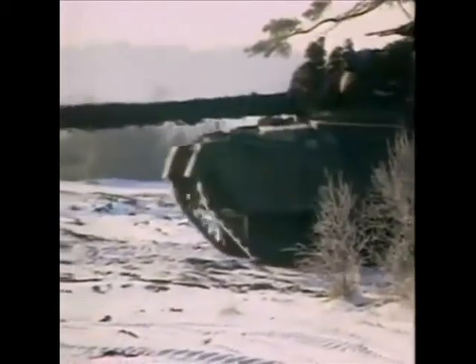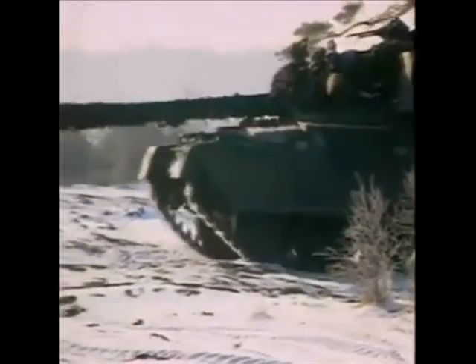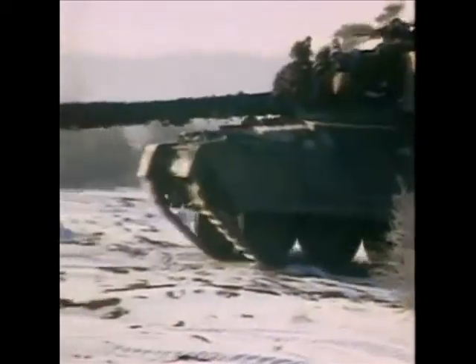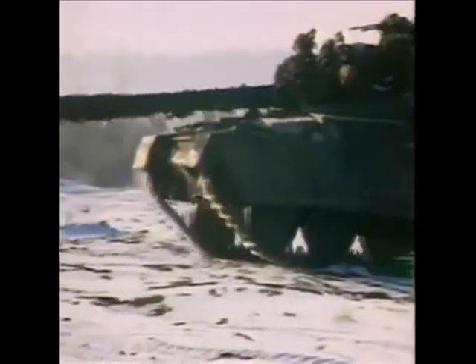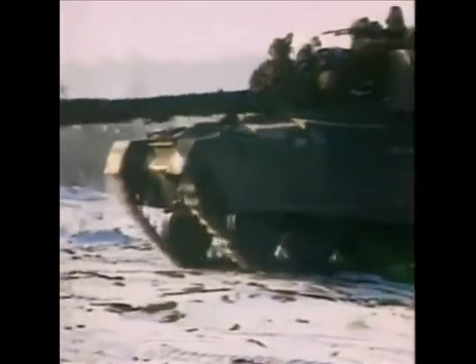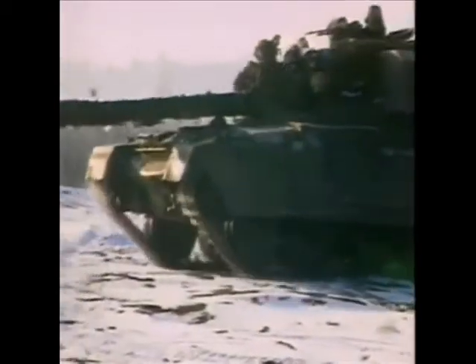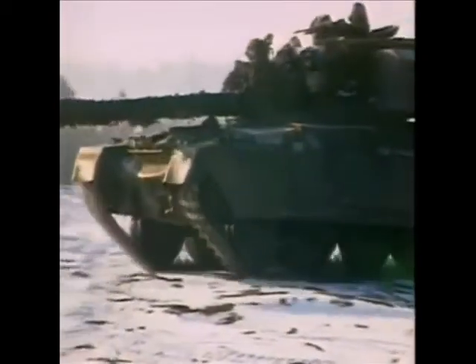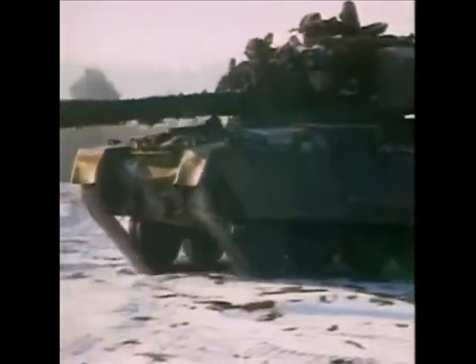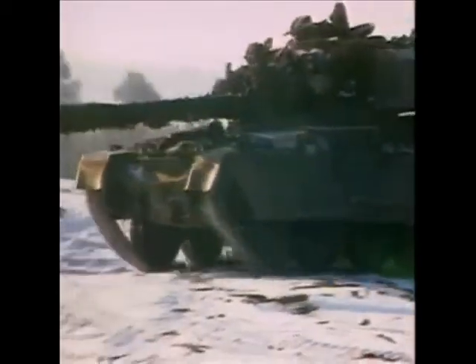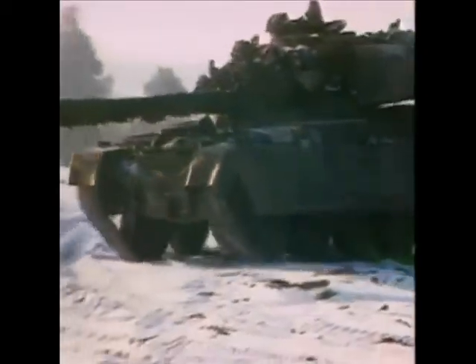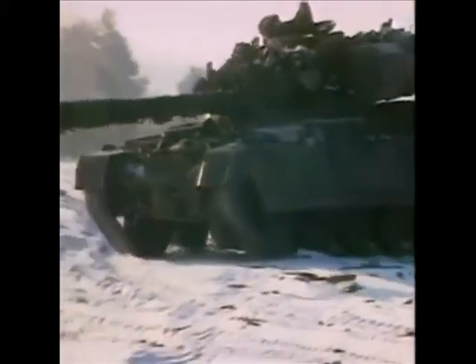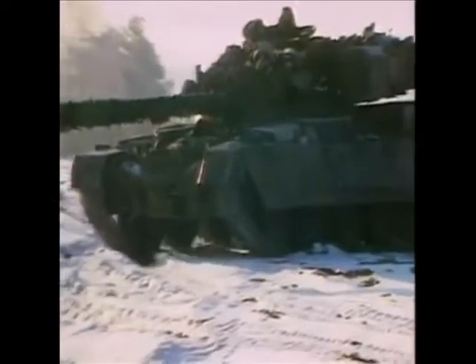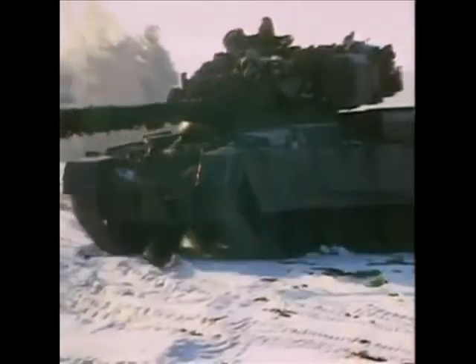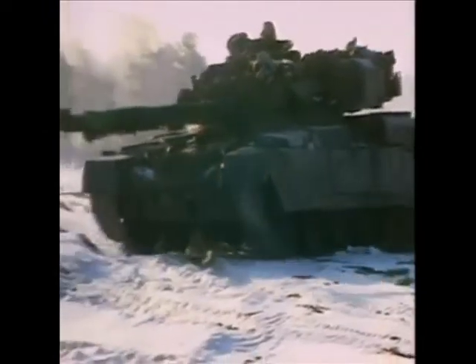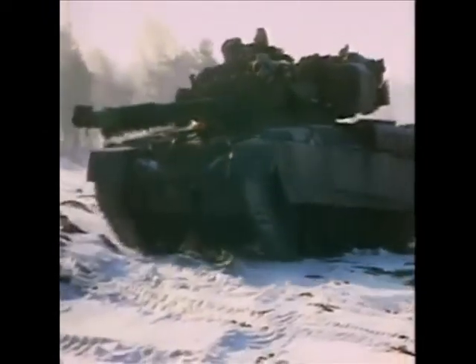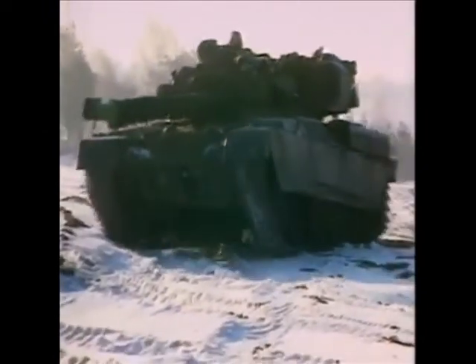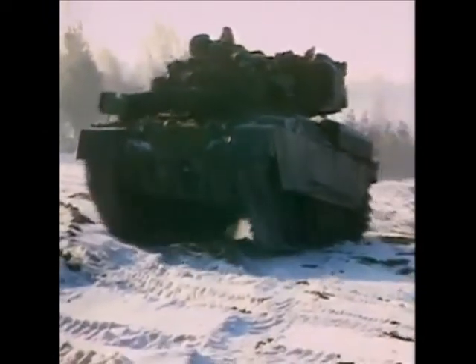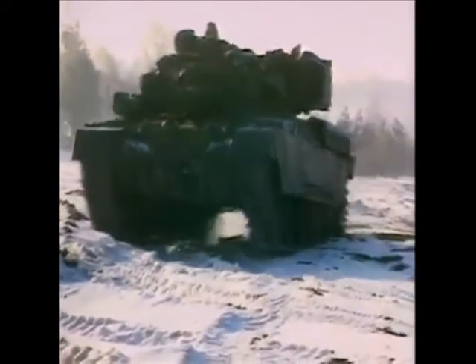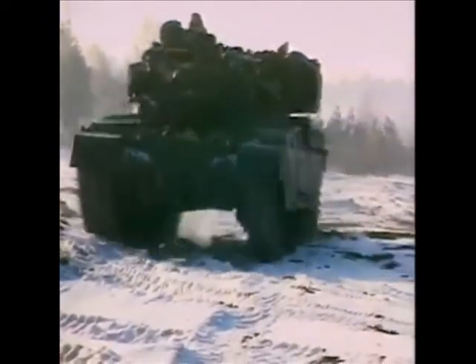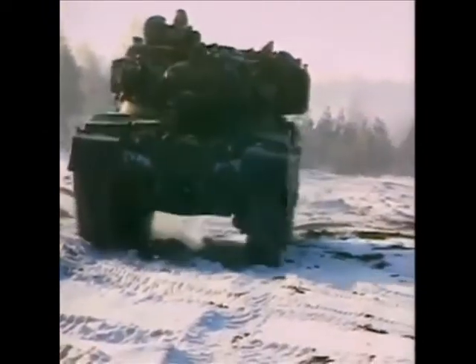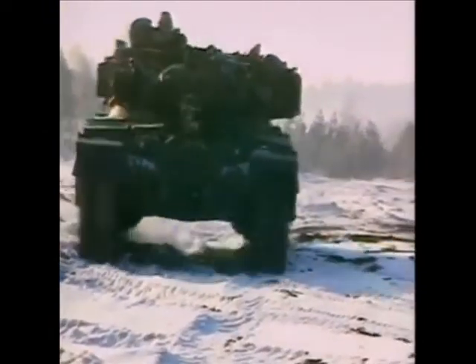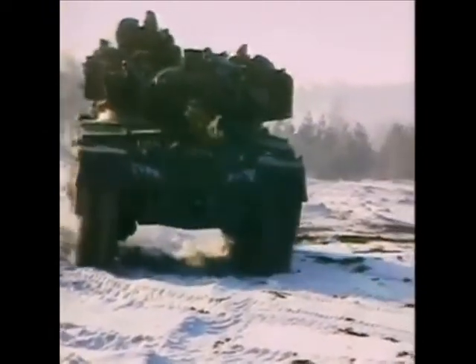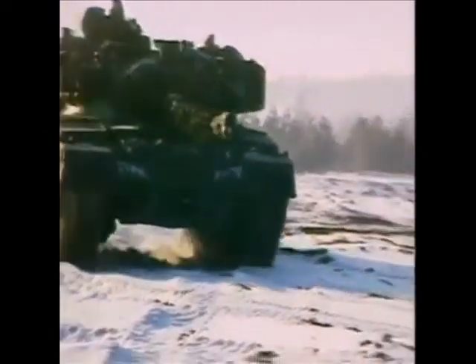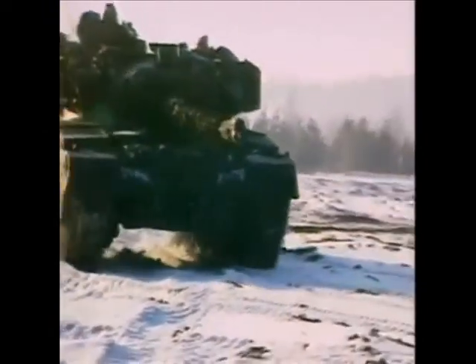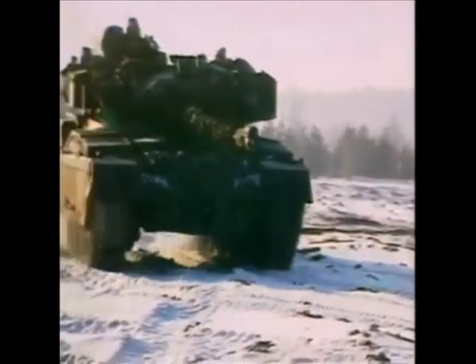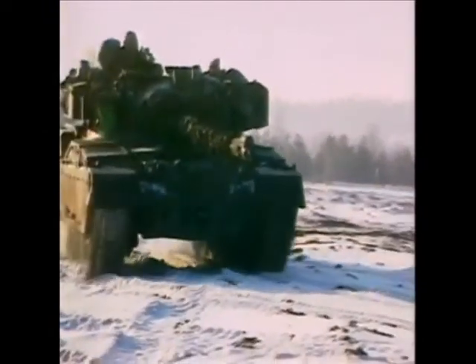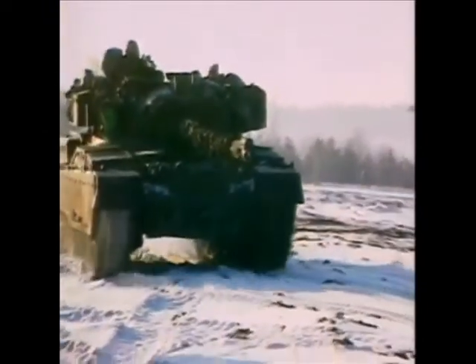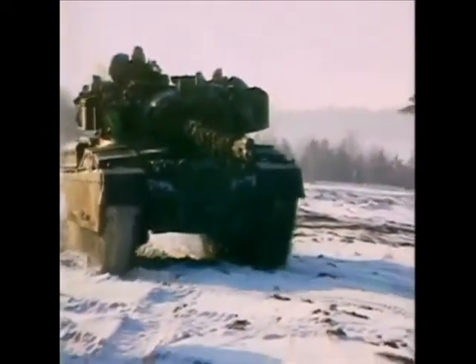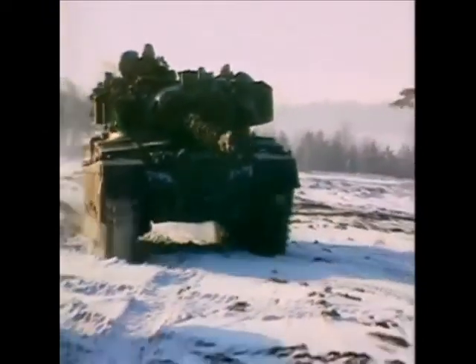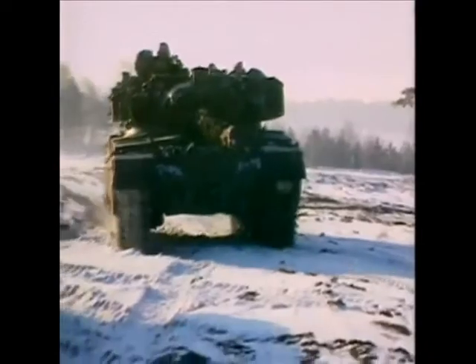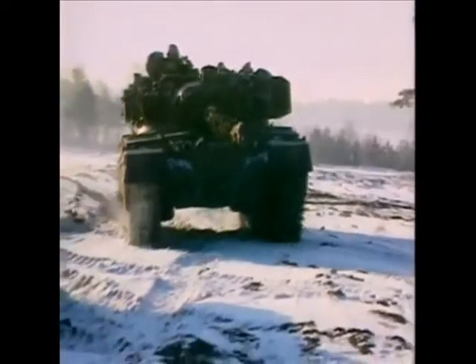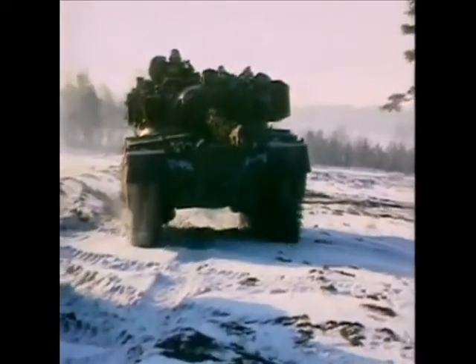But thick steel armor makes tanks heavy and slow, and the Chieftain was guilty on both counts. Britain needed a faster, more sophisticated tank.